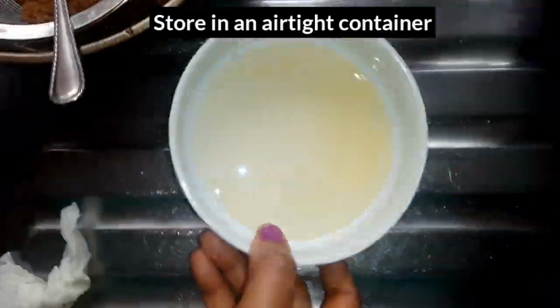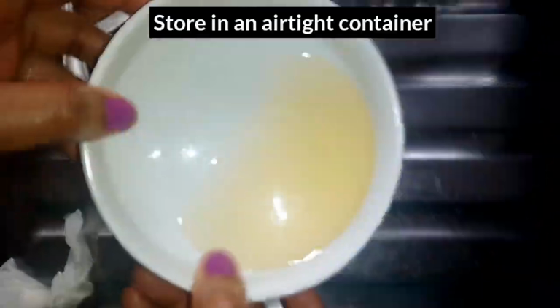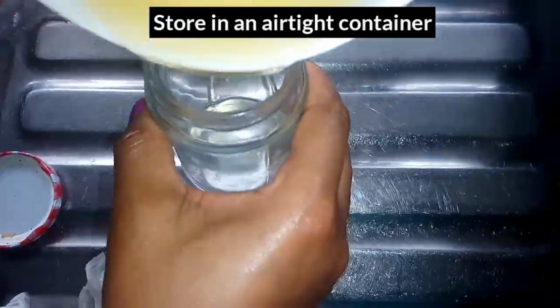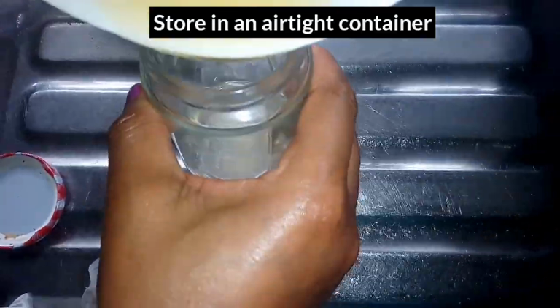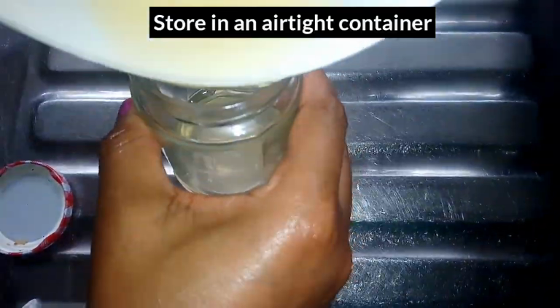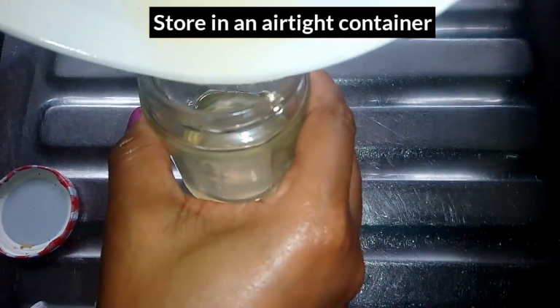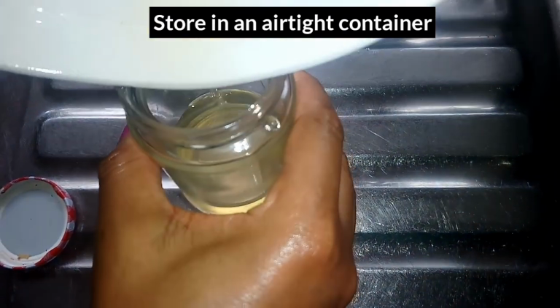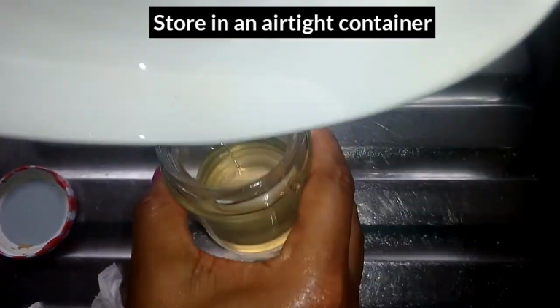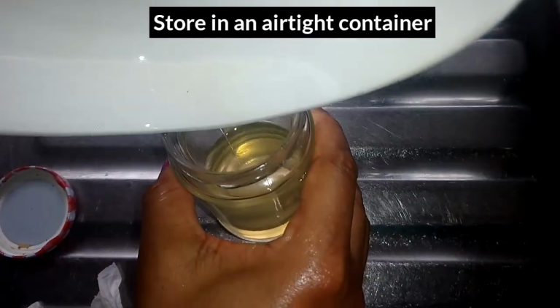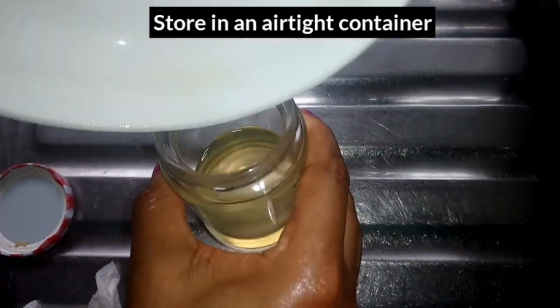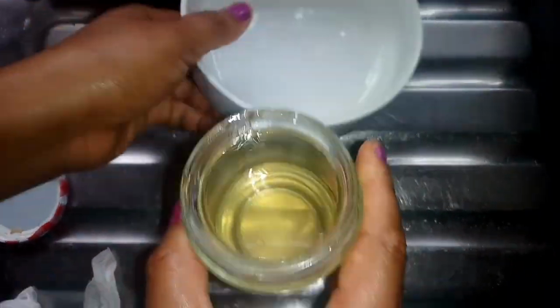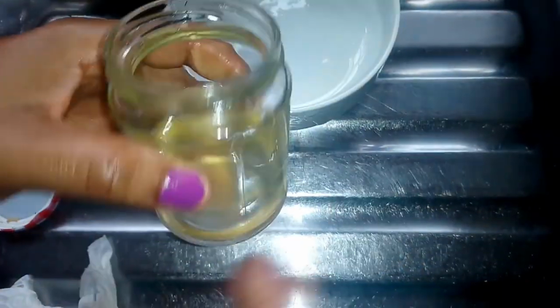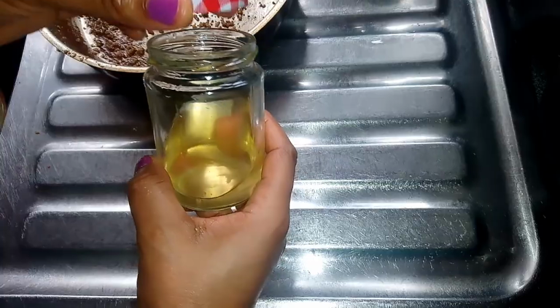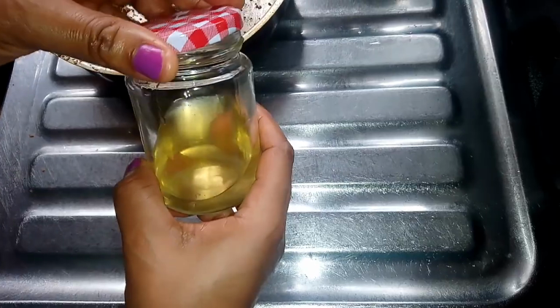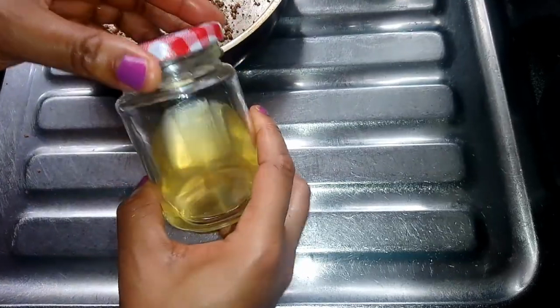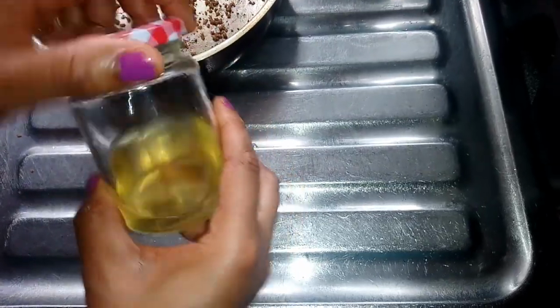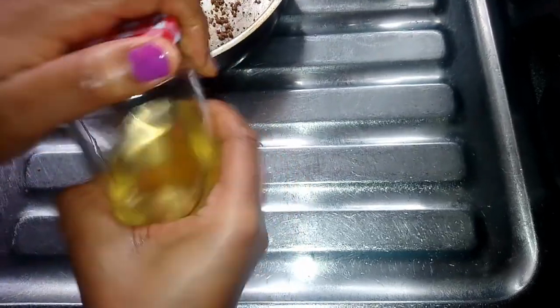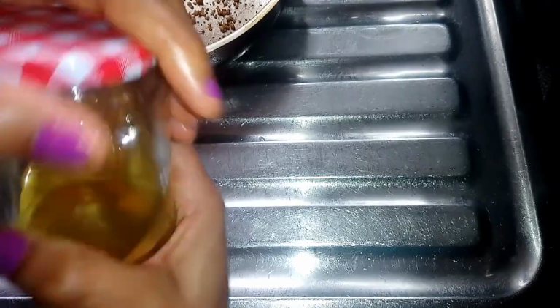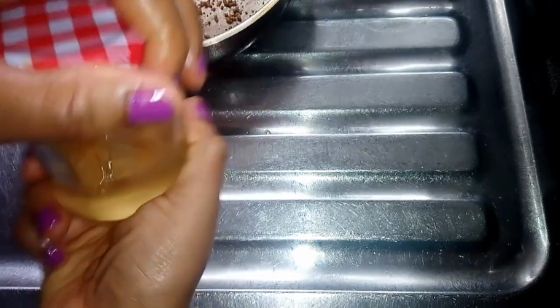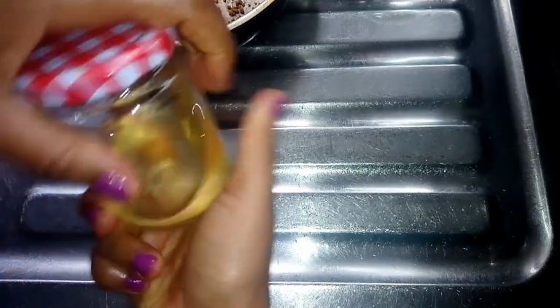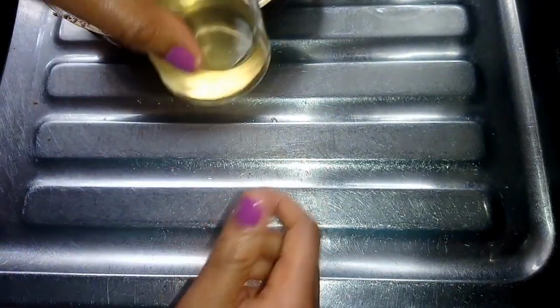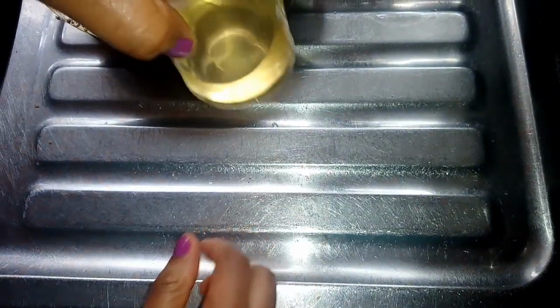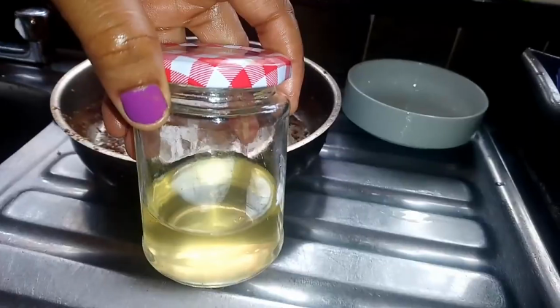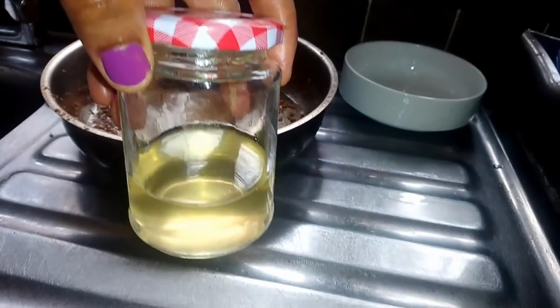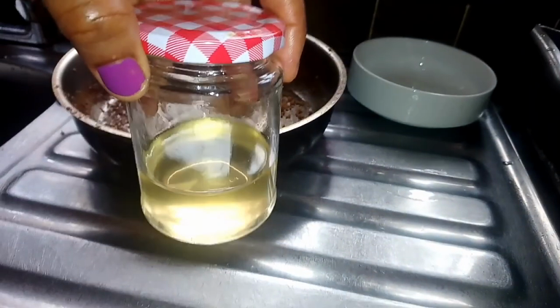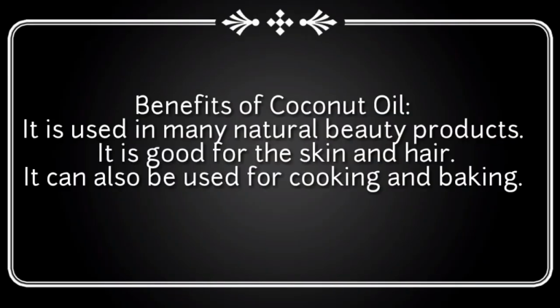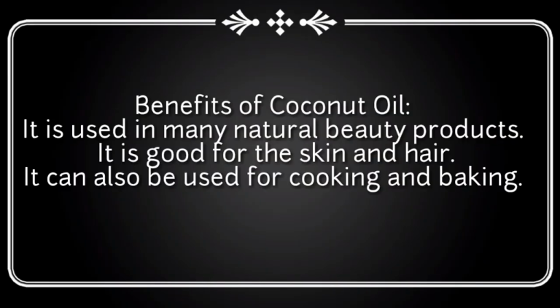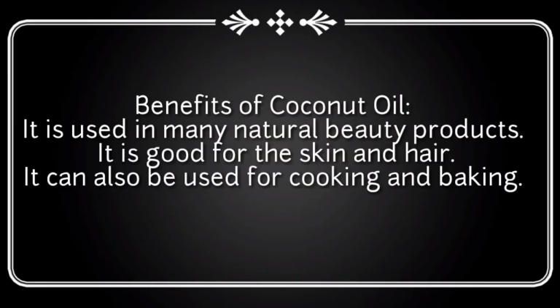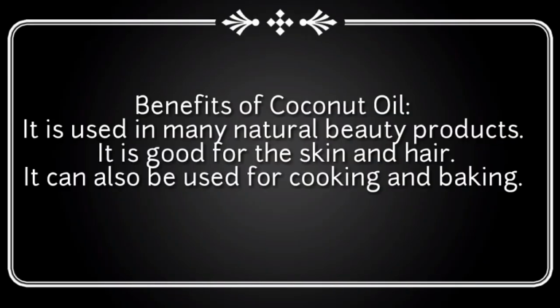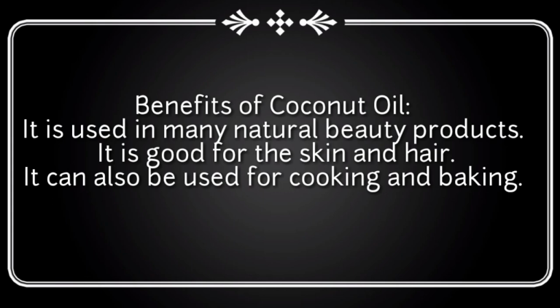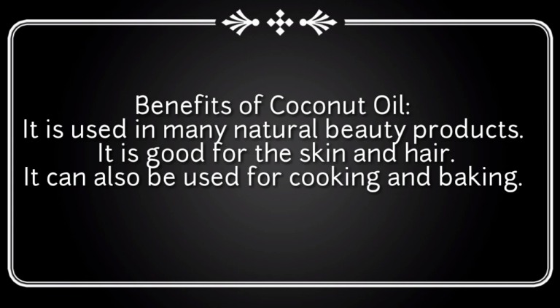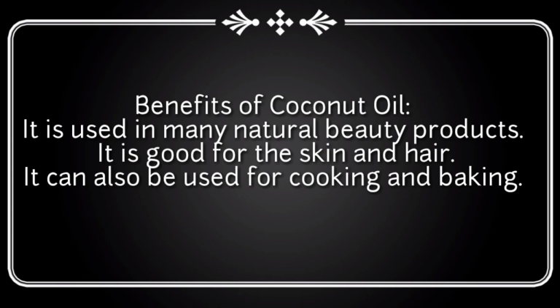Now the coconut oil is ready. You can store it in a container. Thank you all for watching.